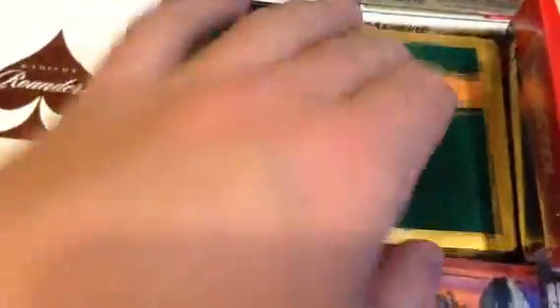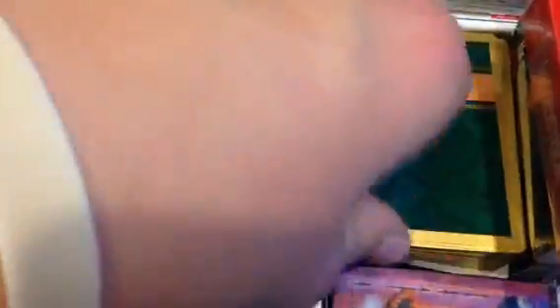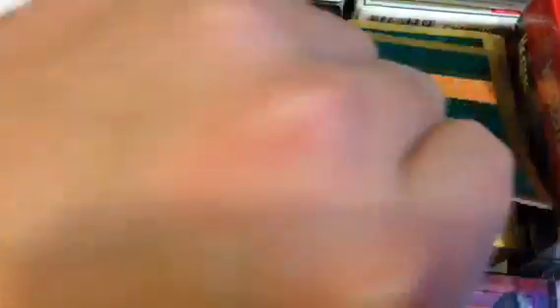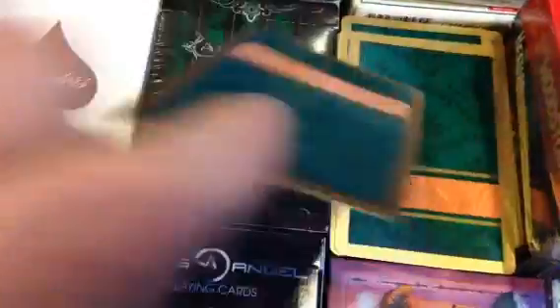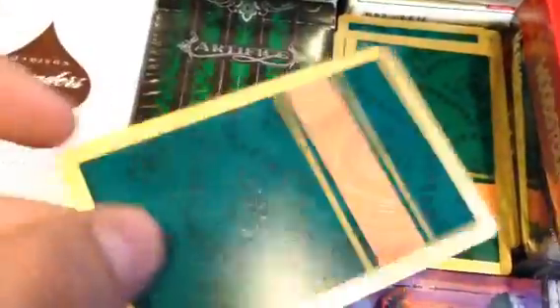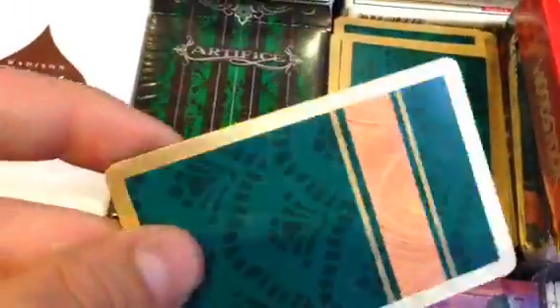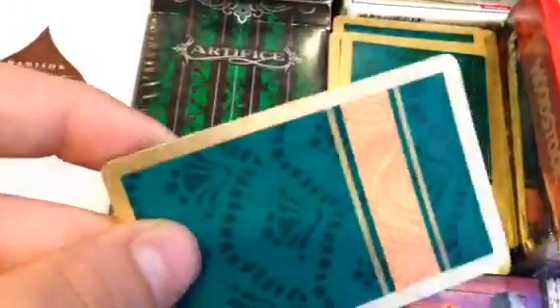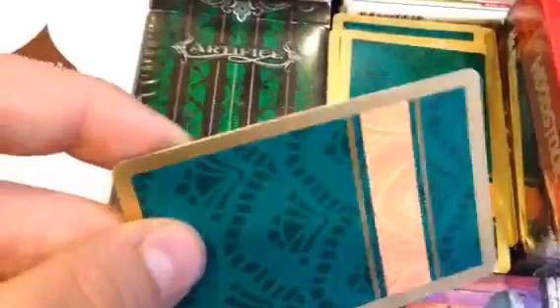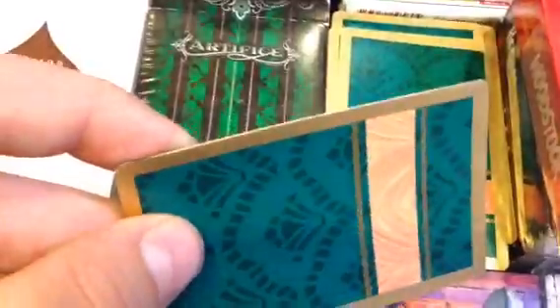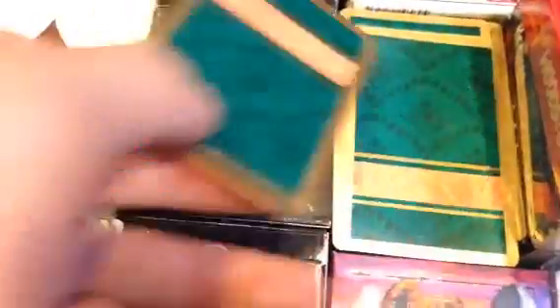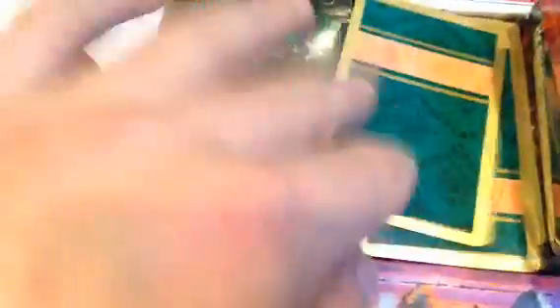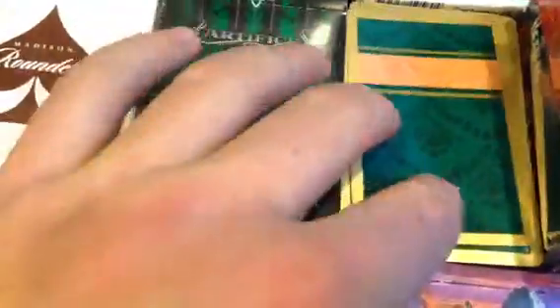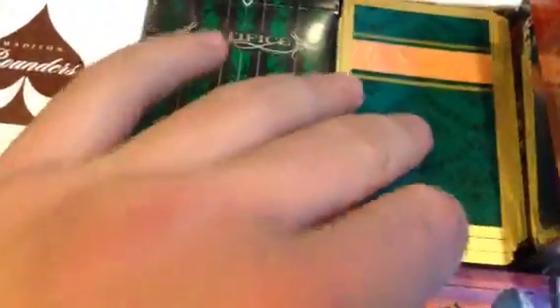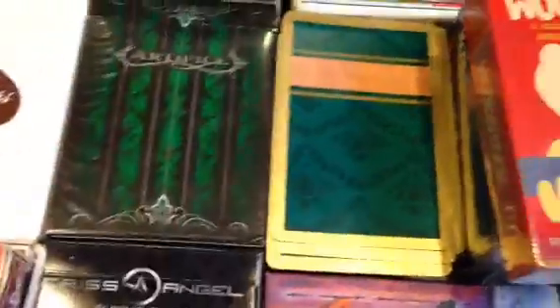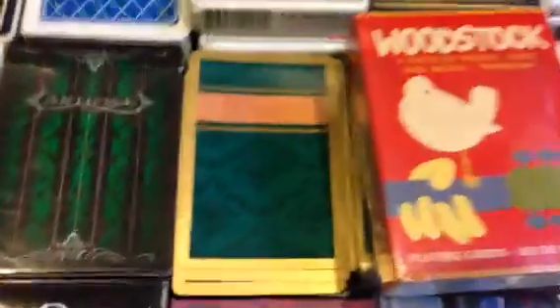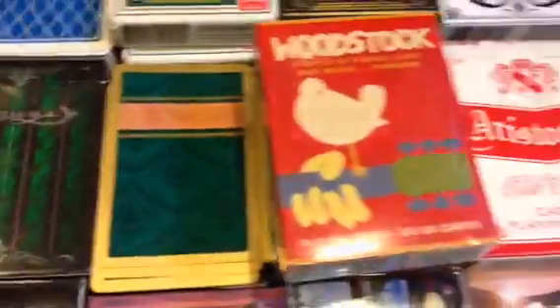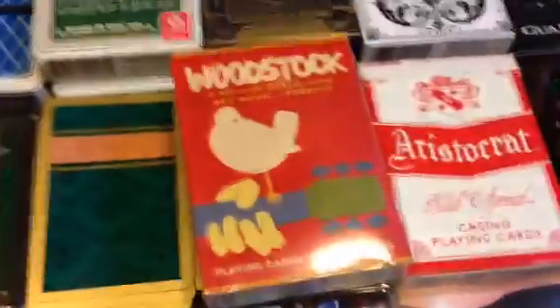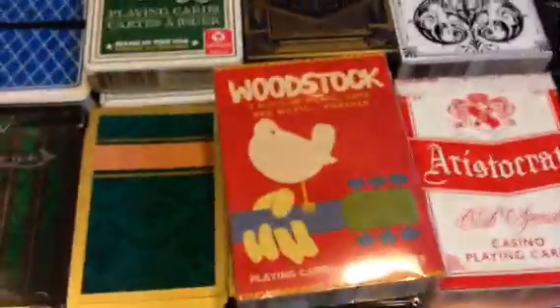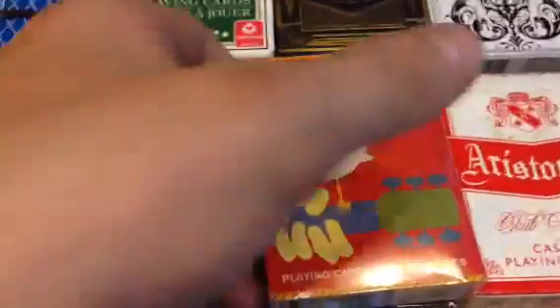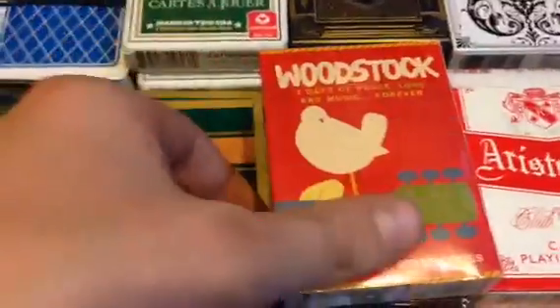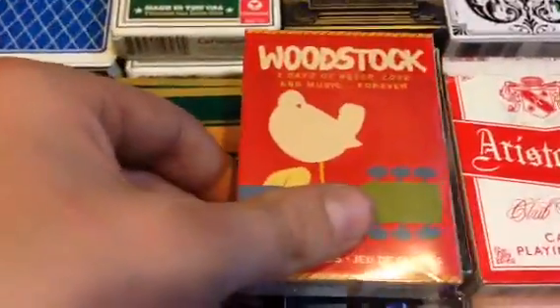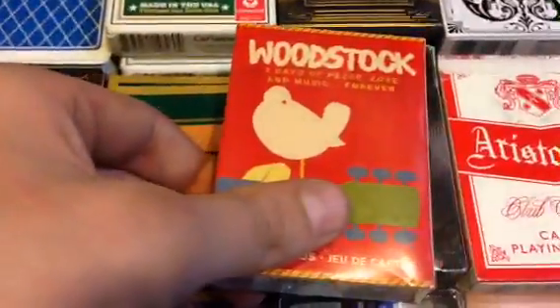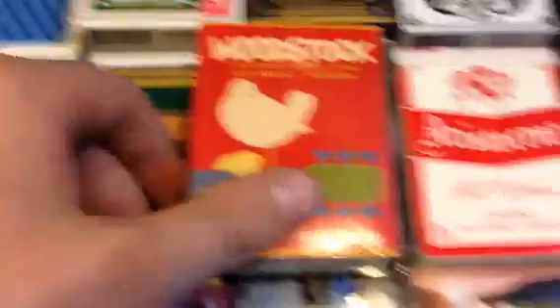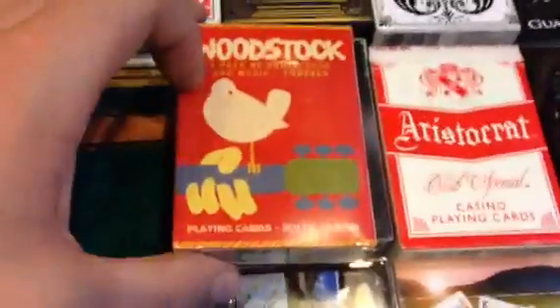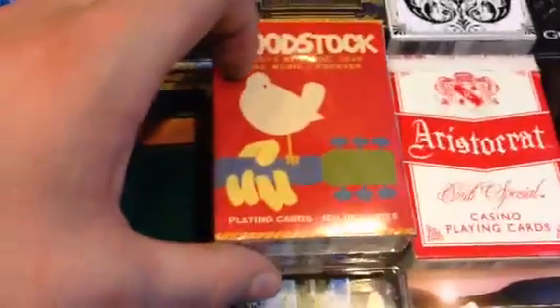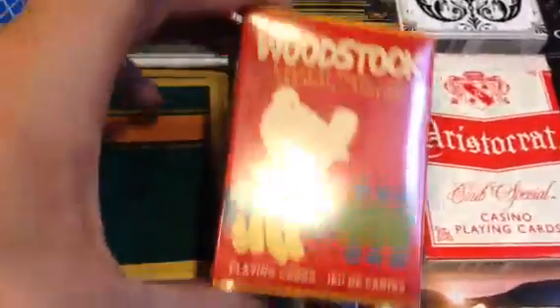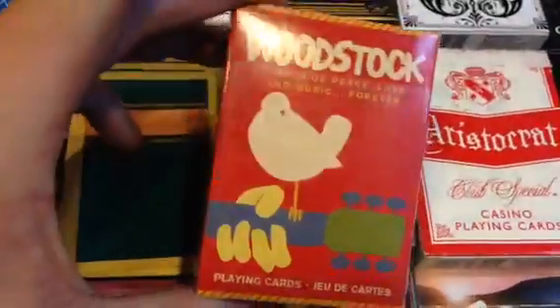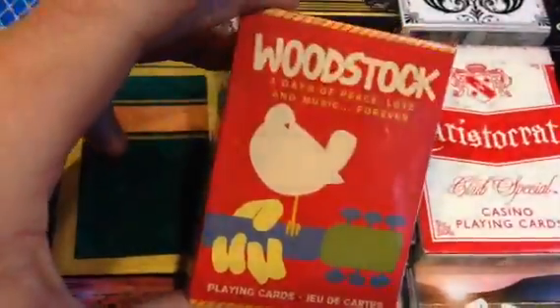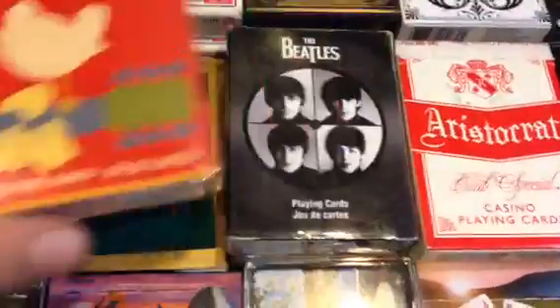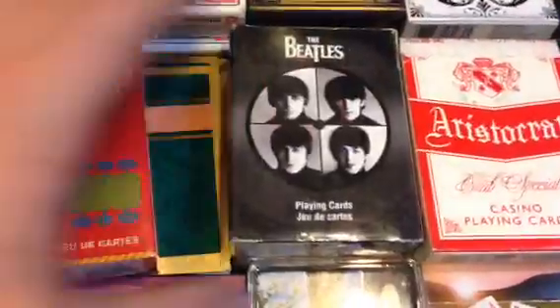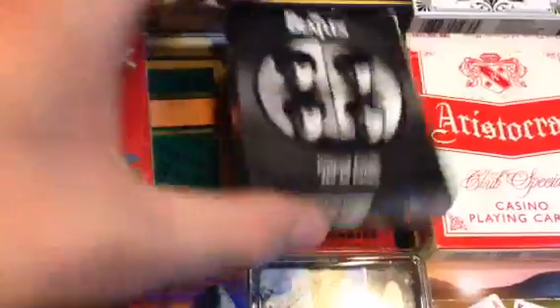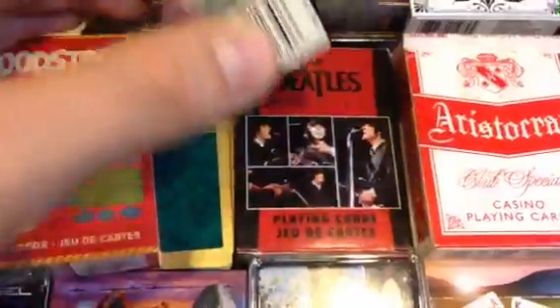Now we're into some souvenir-type decks. This one I got for a manatee — they look cool, they have a gold border on them, and they're actually not terrible for a deck like that. Then we have some music-themed decks — Woodstock and two Beatles decks.